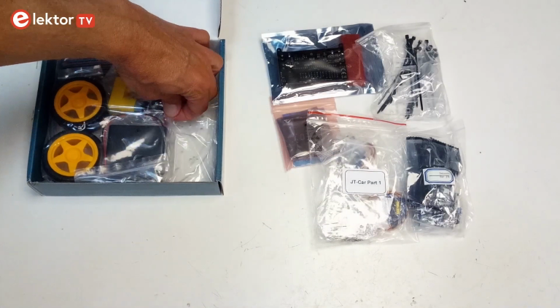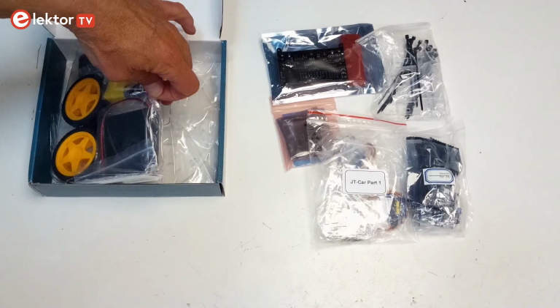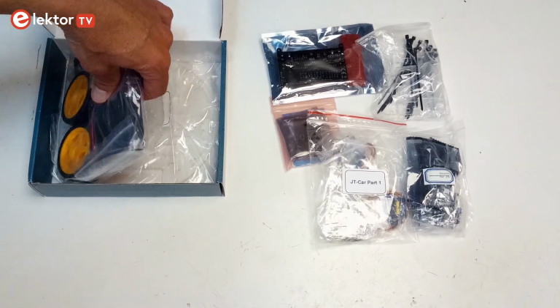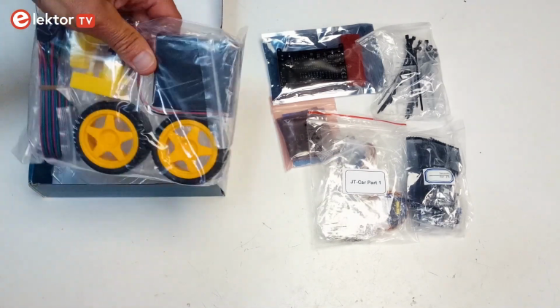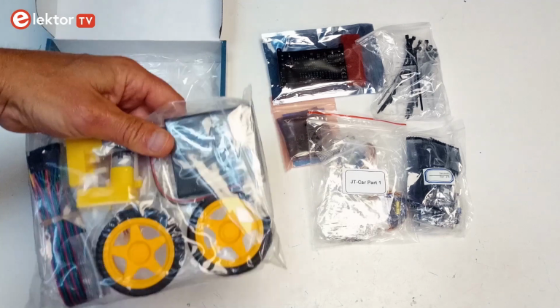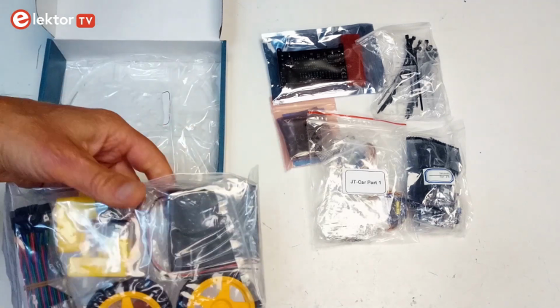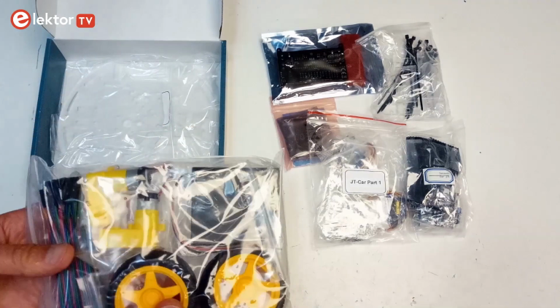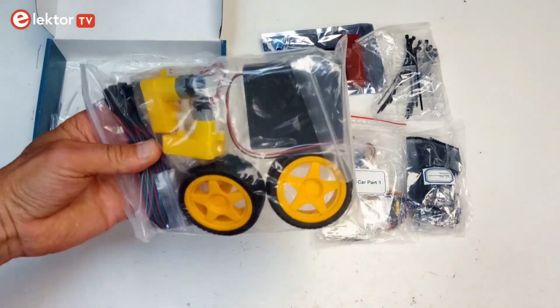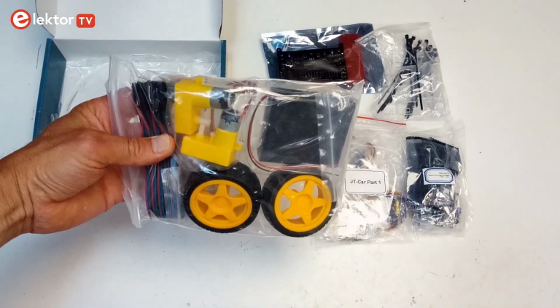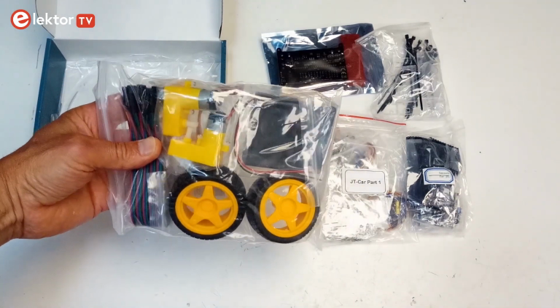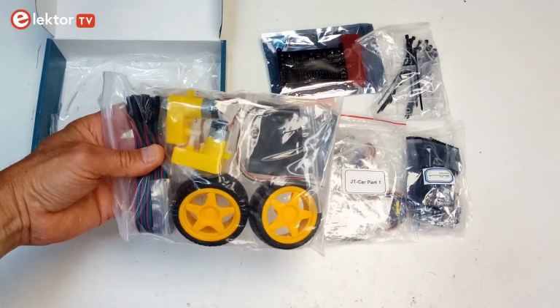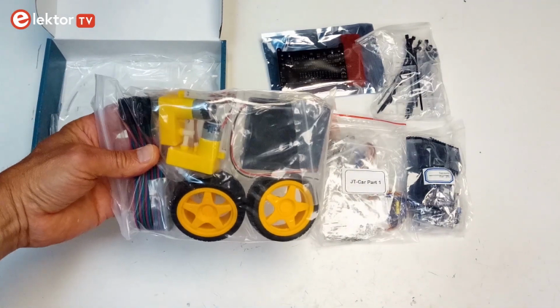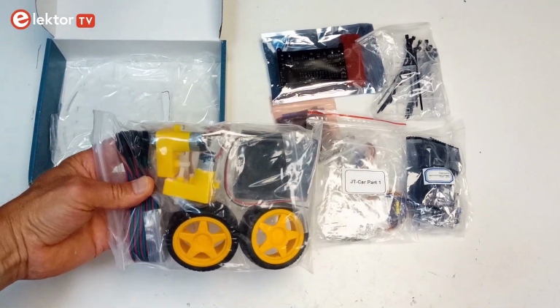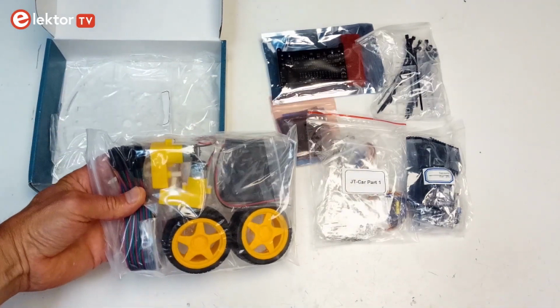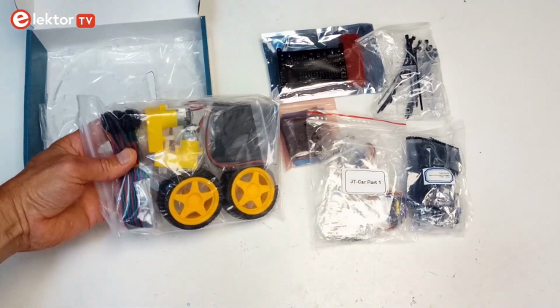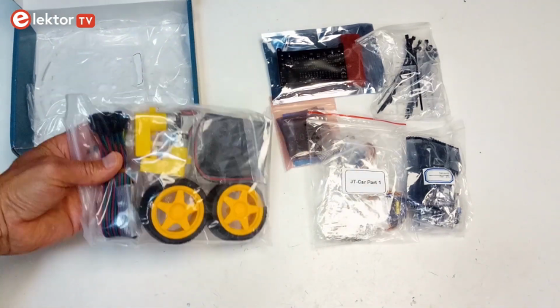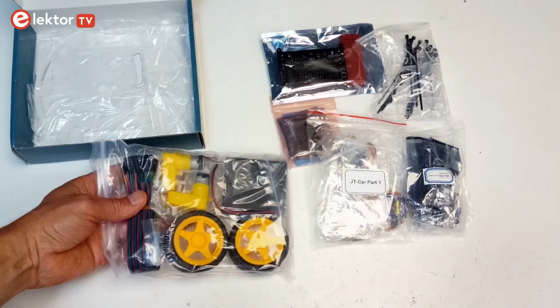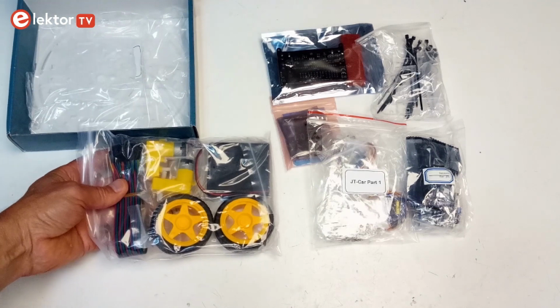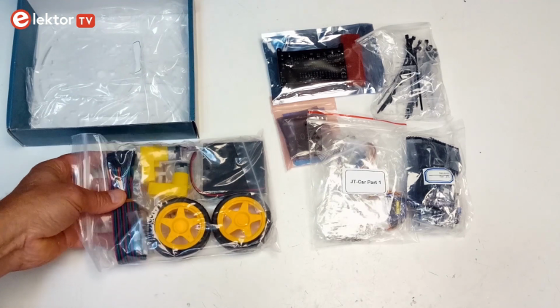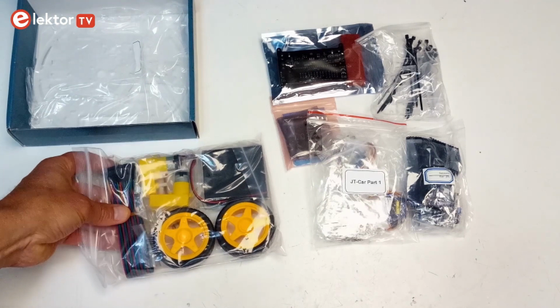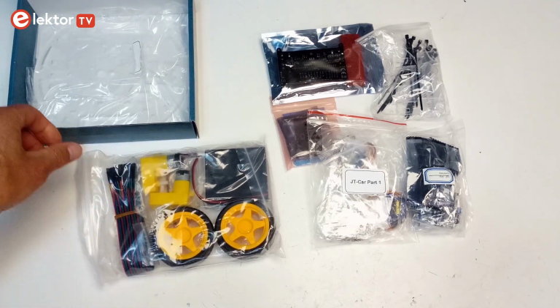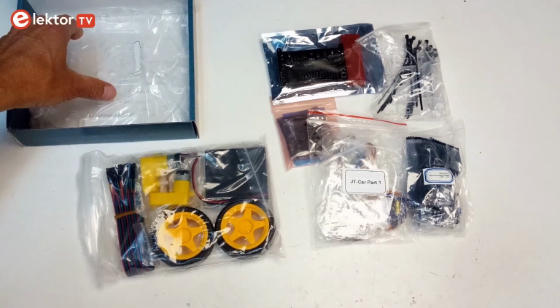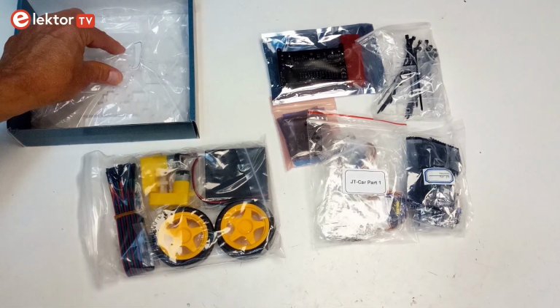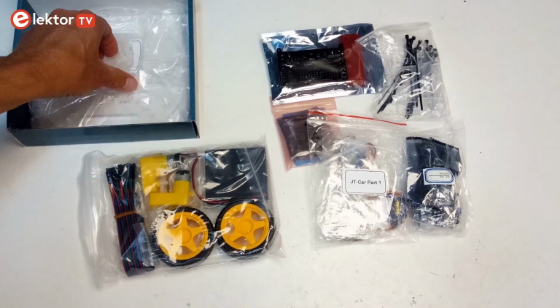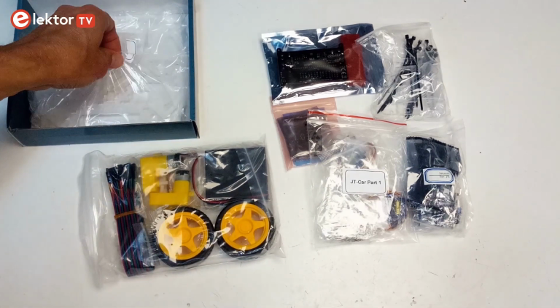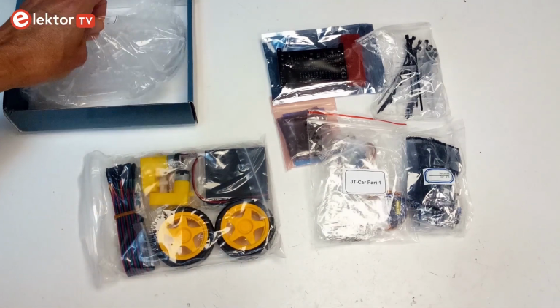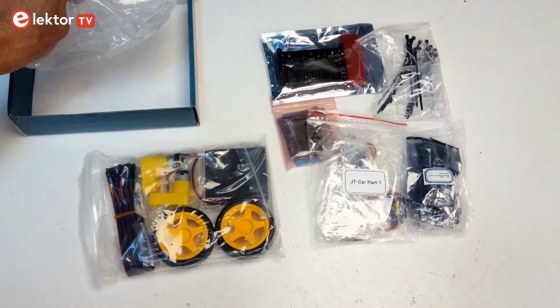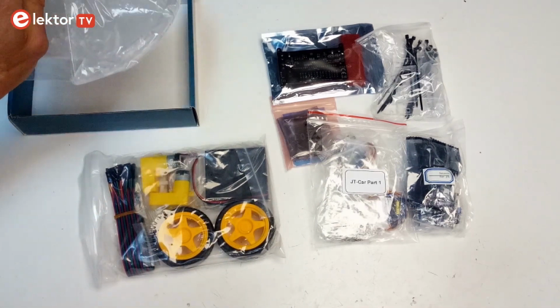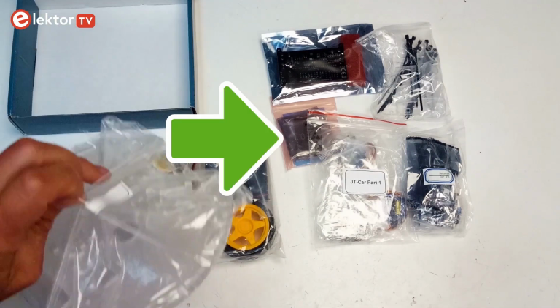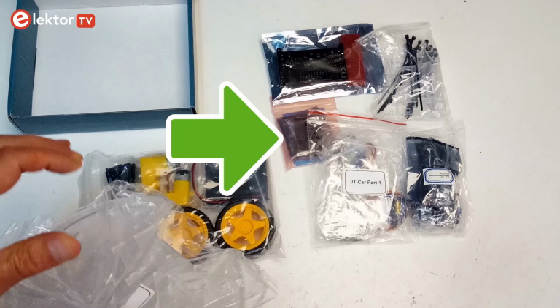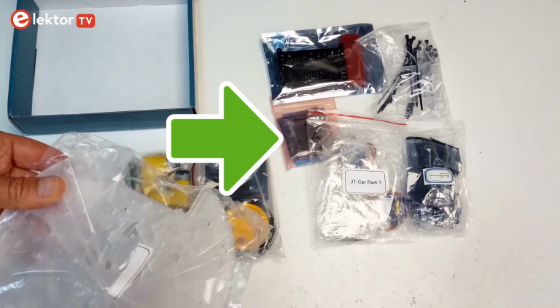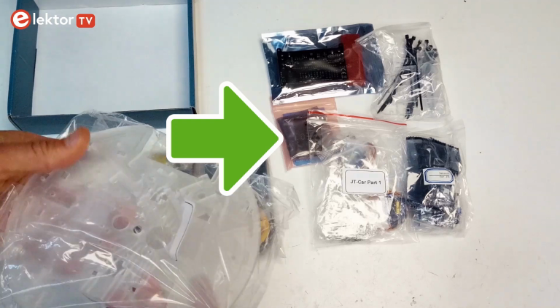The kit contains all the parts required to build the robot and even a few extra. Note that the kit is available with and without the BBC Microbit, so be careful when you order it. My kit included the Microbit.